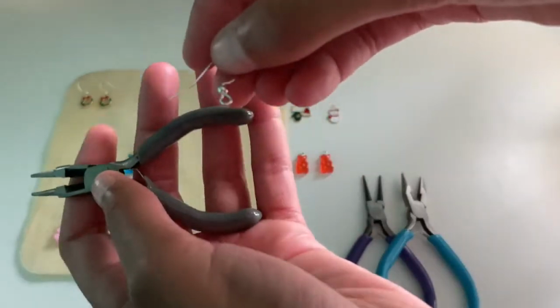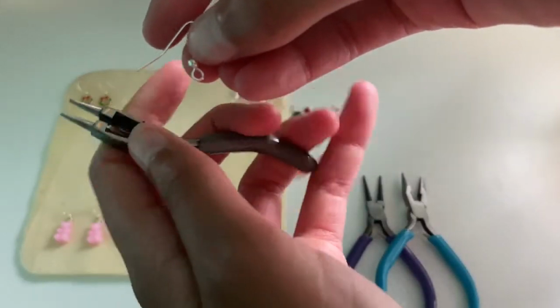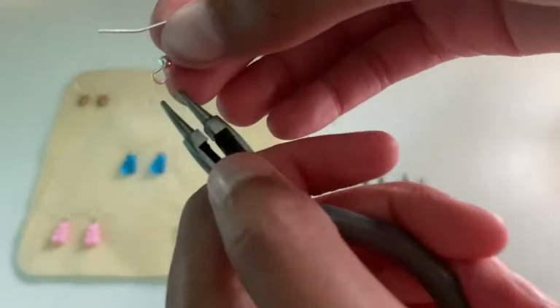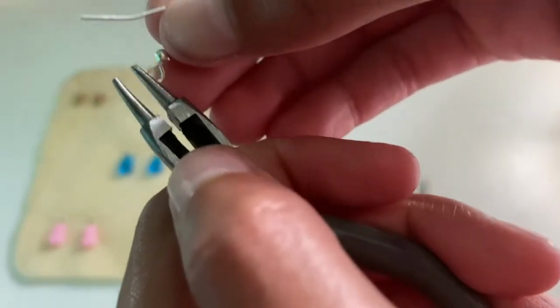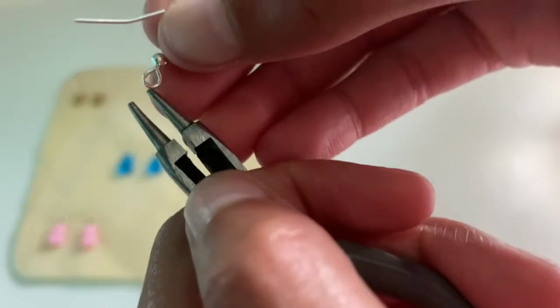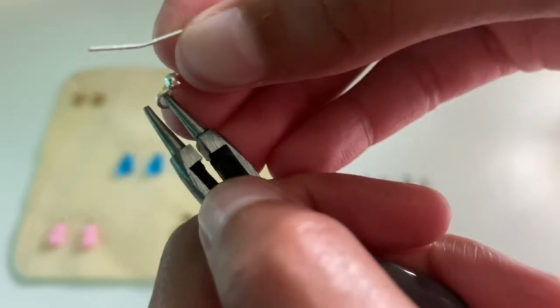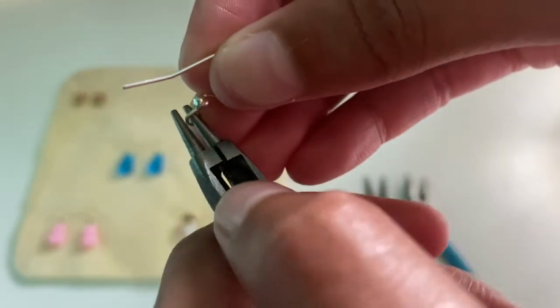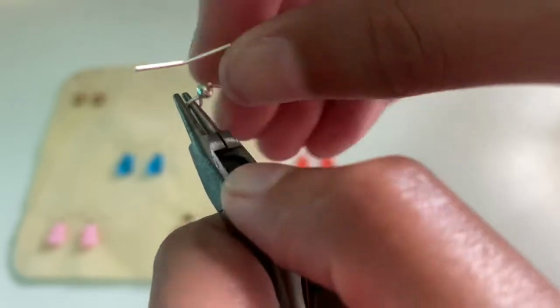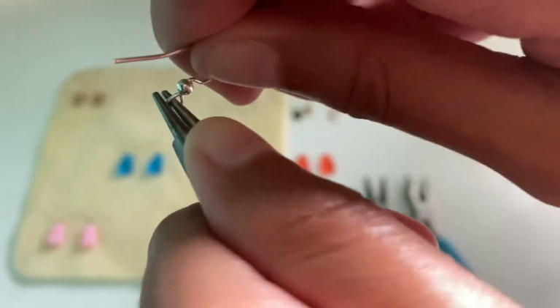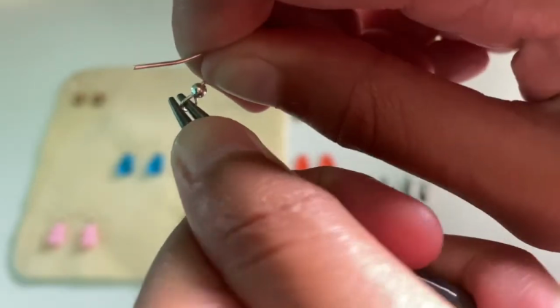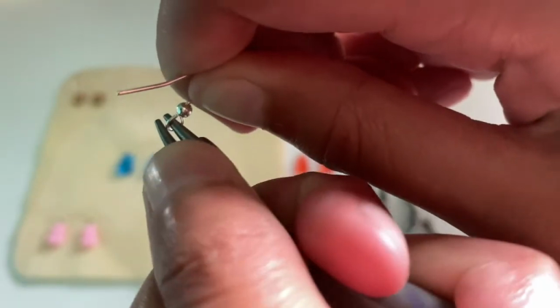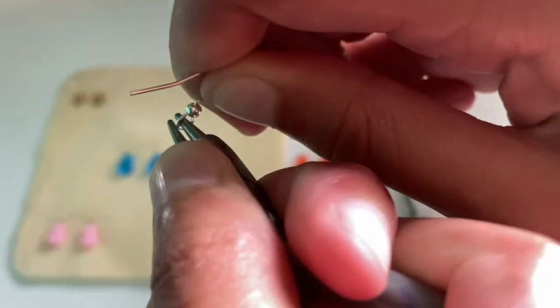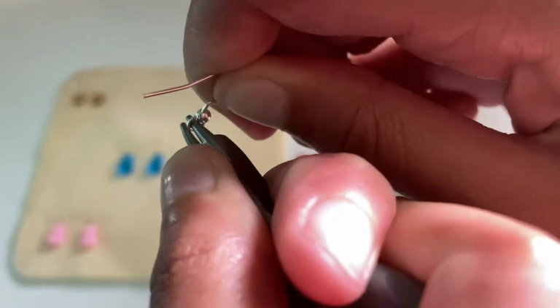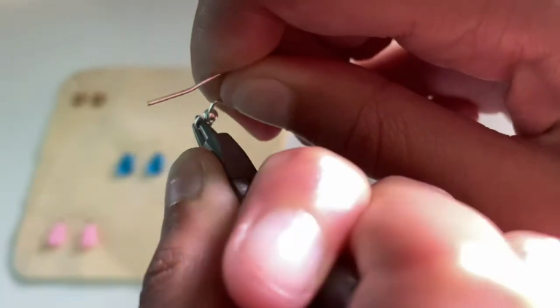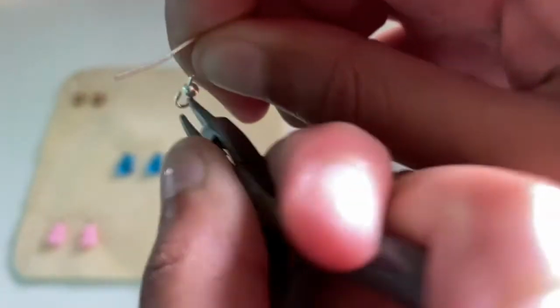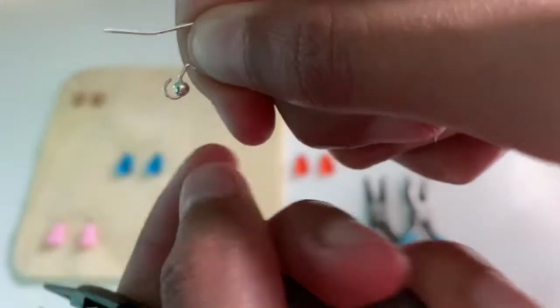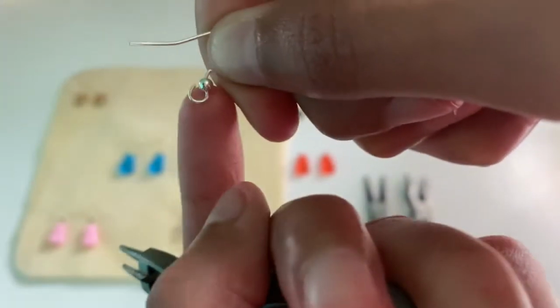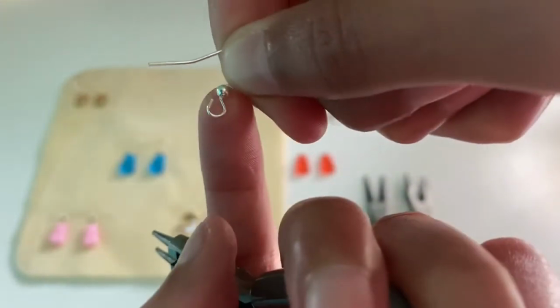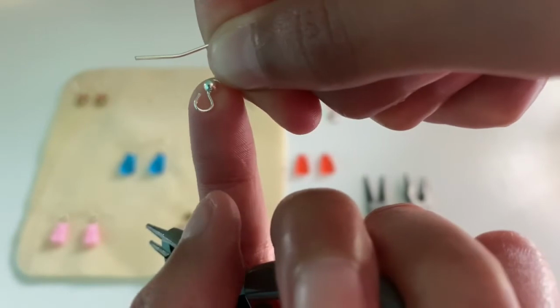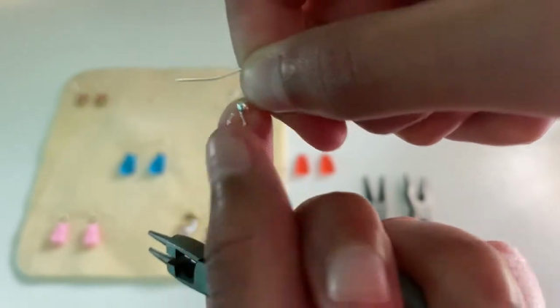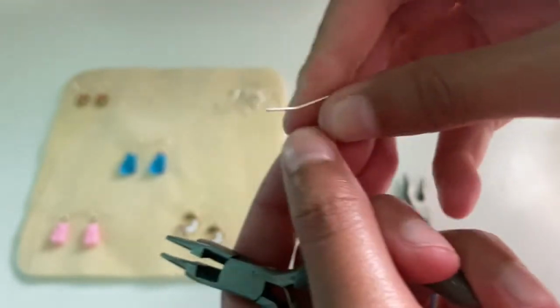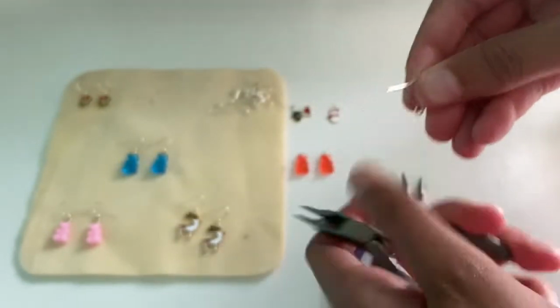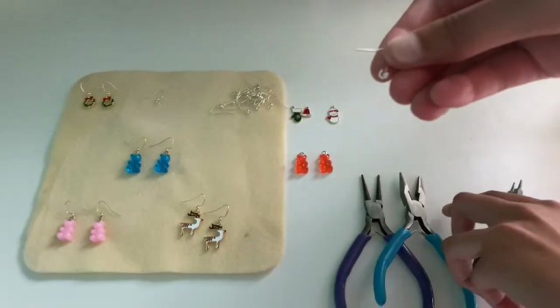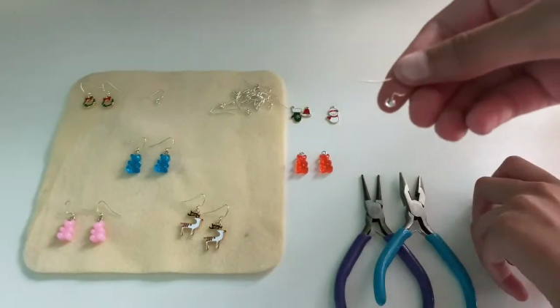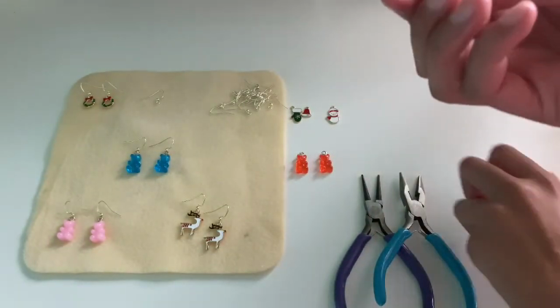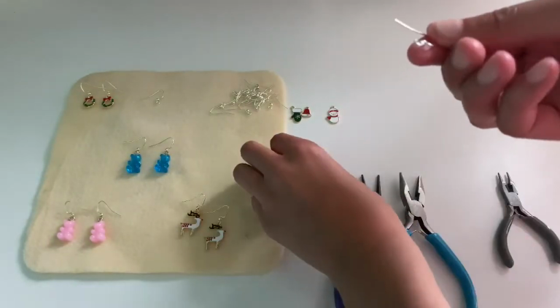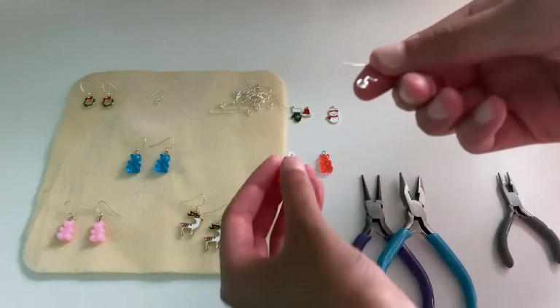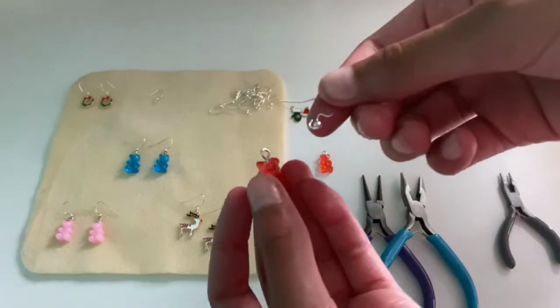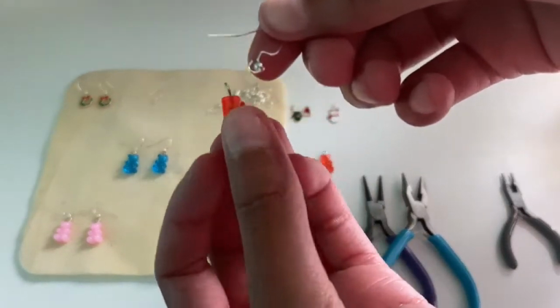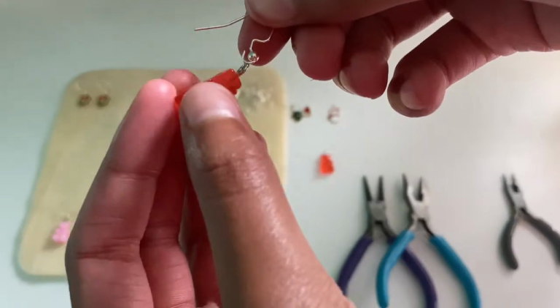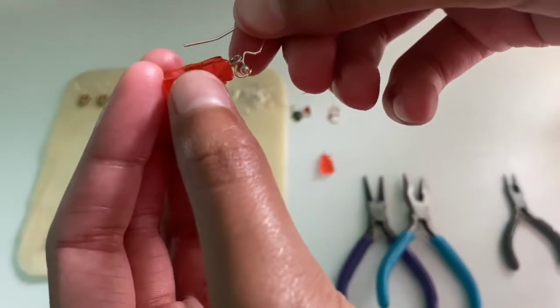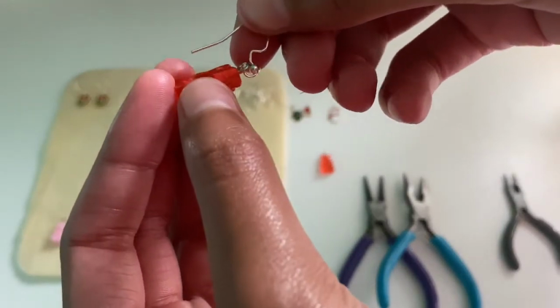To make these earrings, first grab your earring hook and your round nose pliers, then open up the loop in the earring. Gently open it just enough so you can fit the charm in there — not too much, or else the natural shape will not be there.